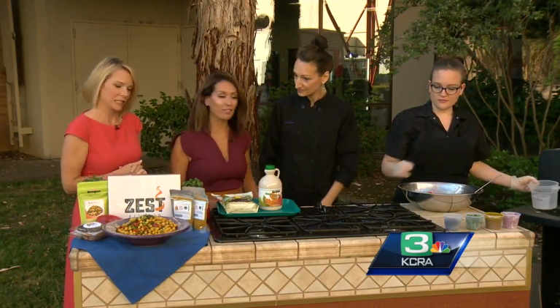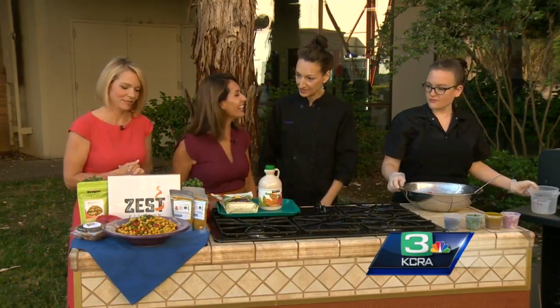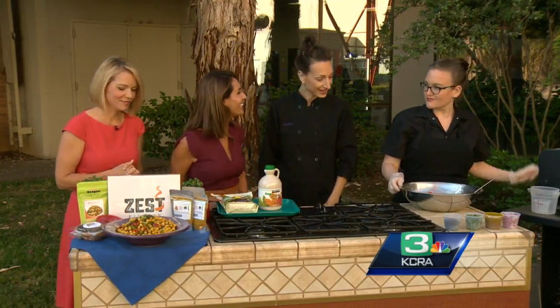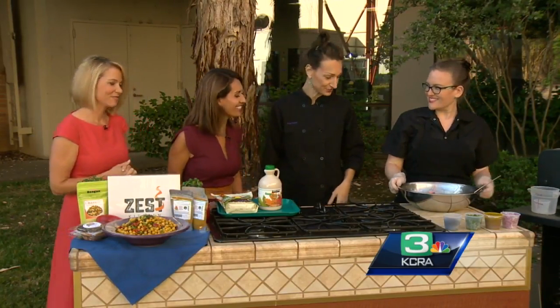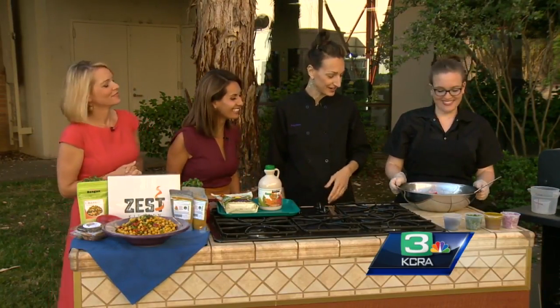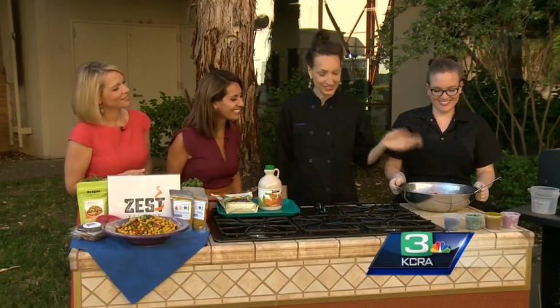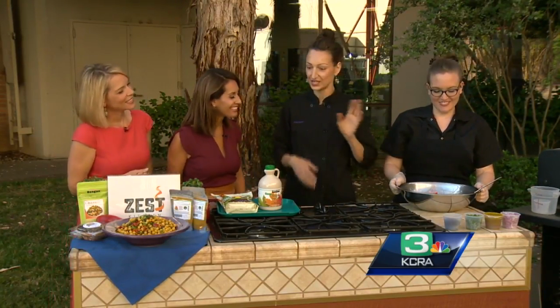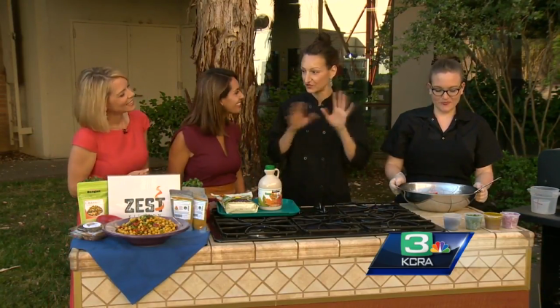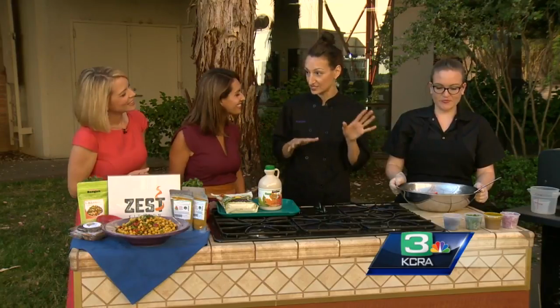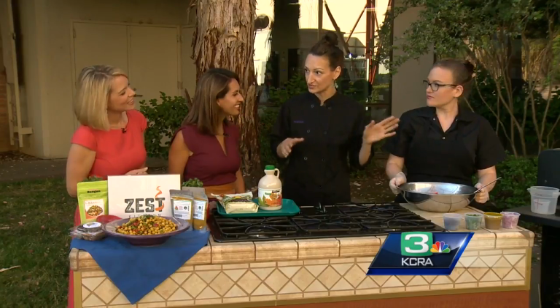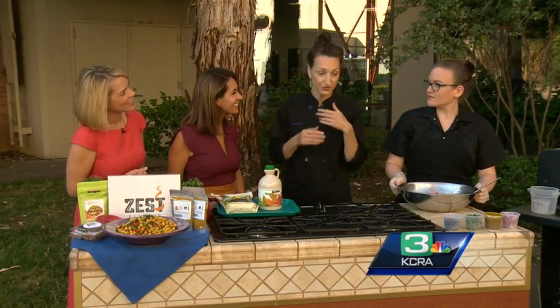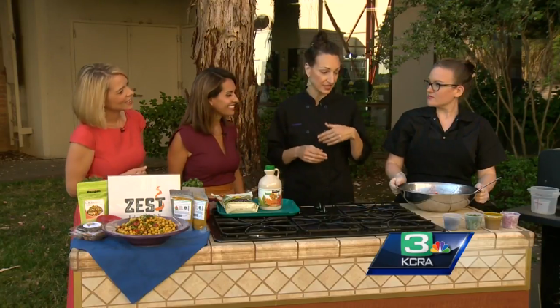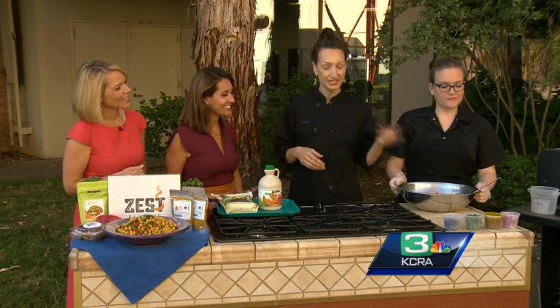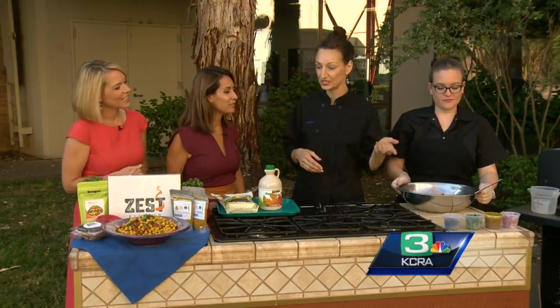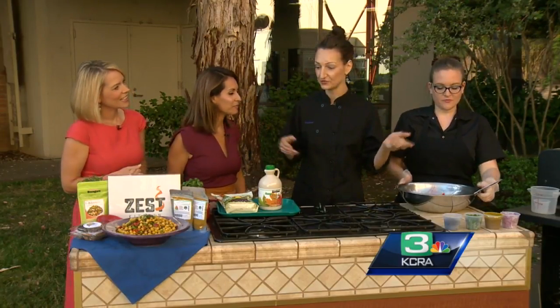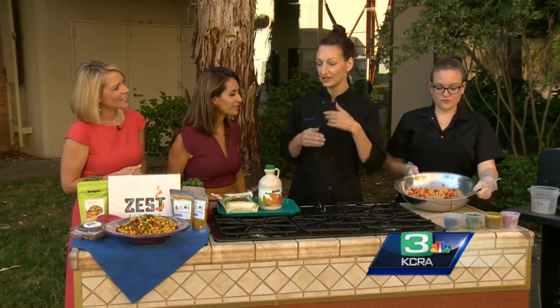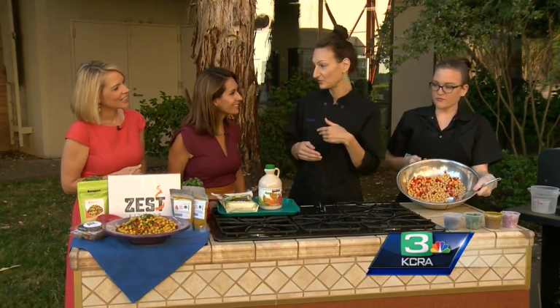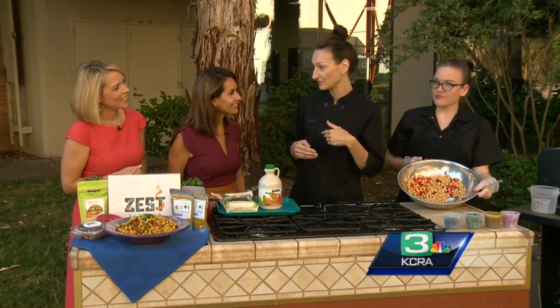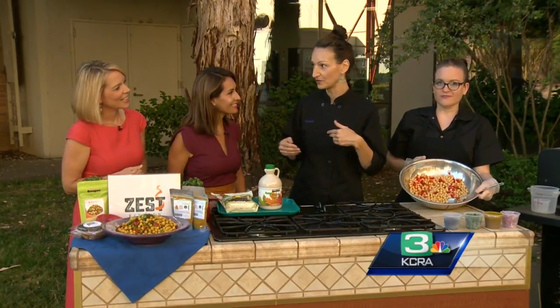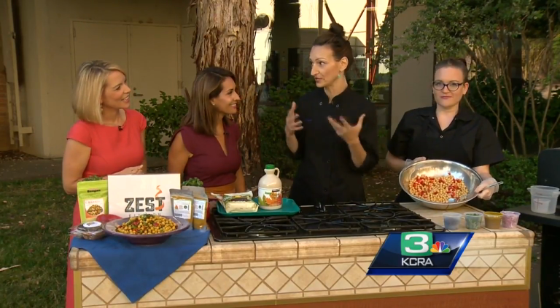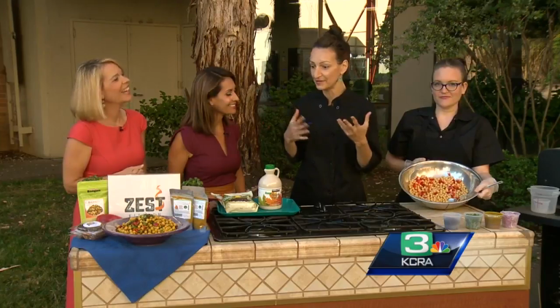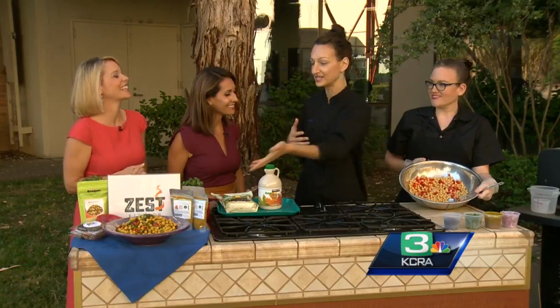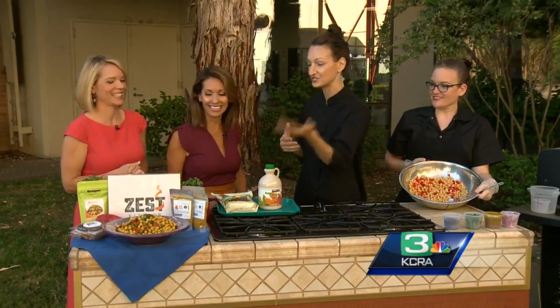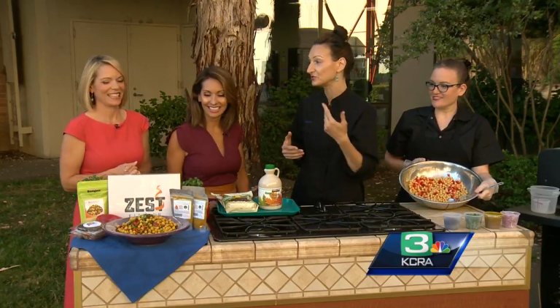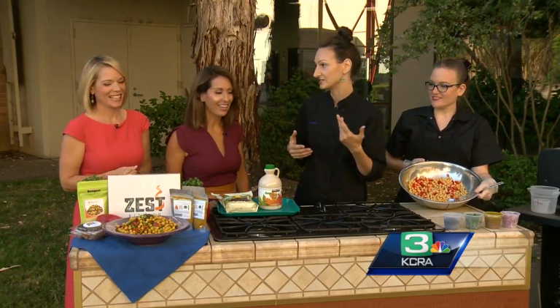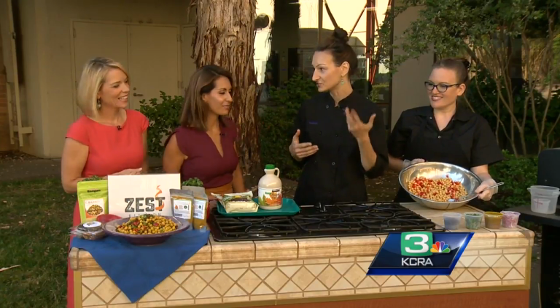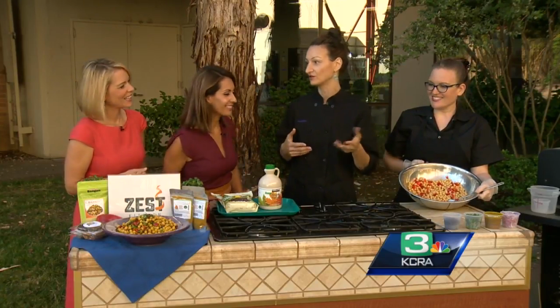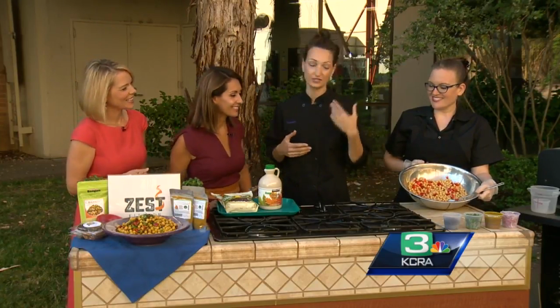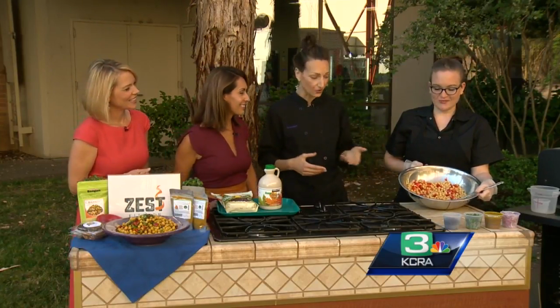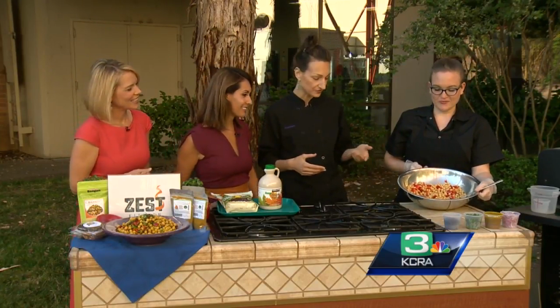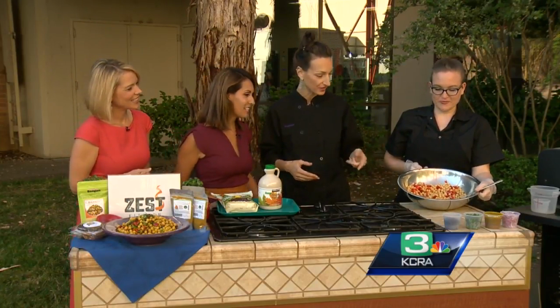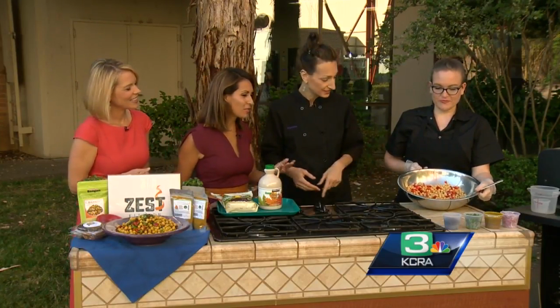It's nice to have all the ingredients ready so you can throw it together — especially if you hear people are coming over for a barbecue and wonder what to make. This is super impressive because it's so colorful and so flavorful.